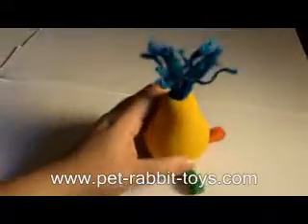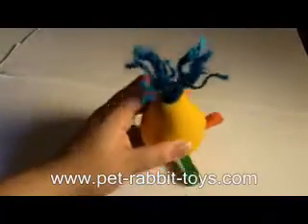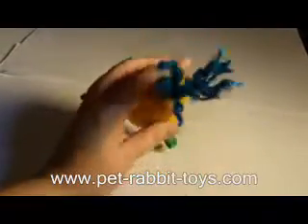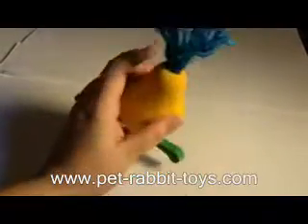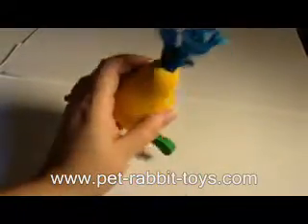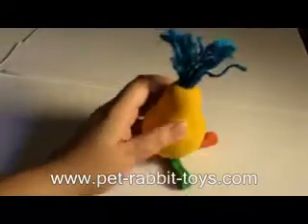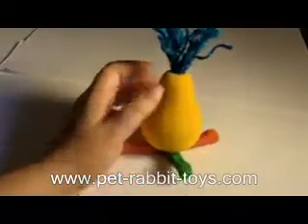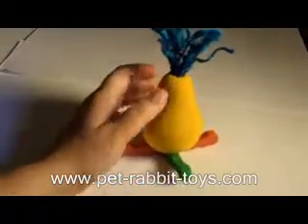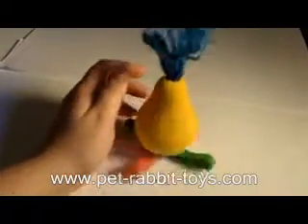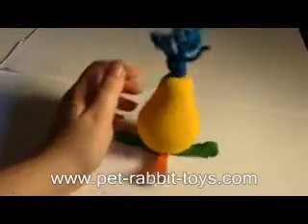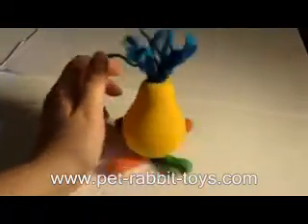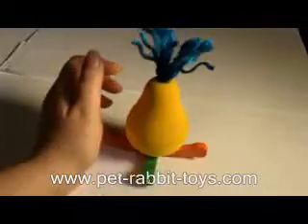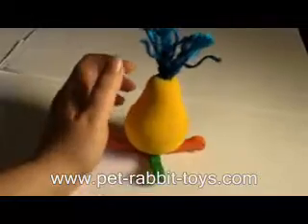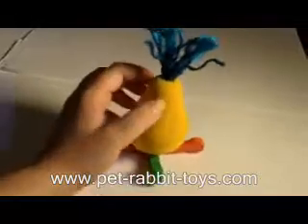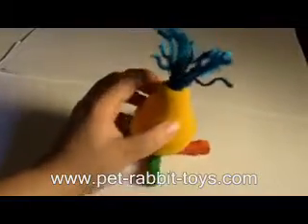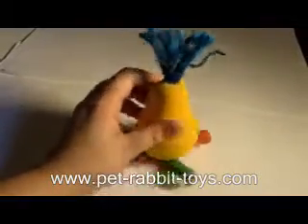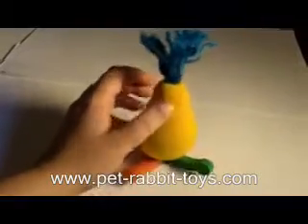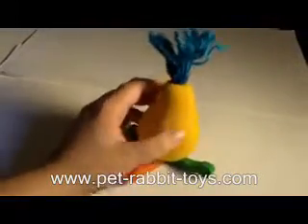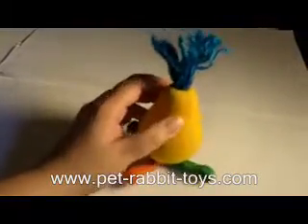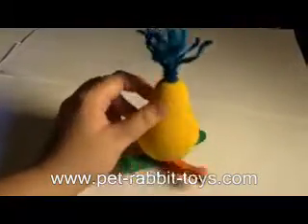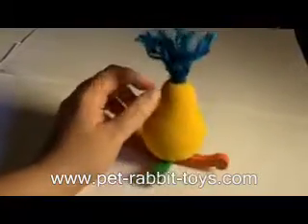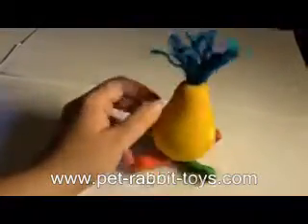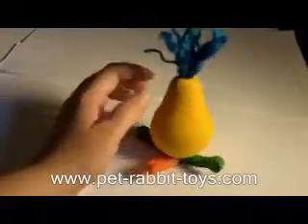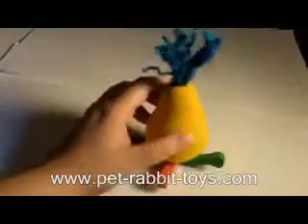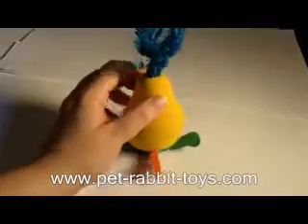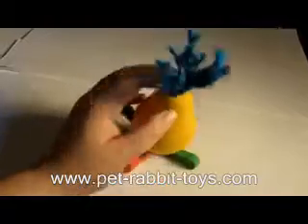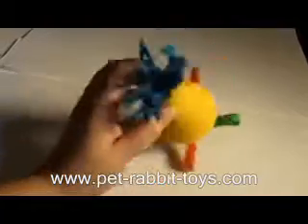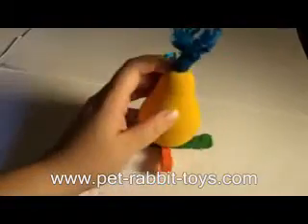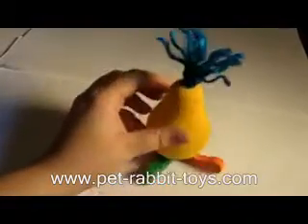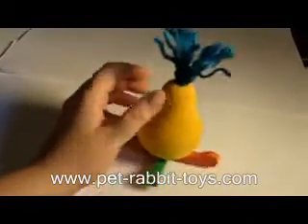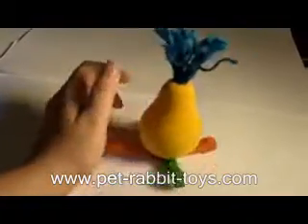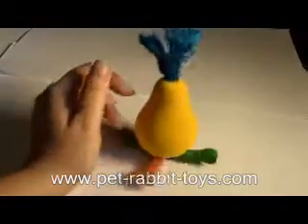And that's one of the things we look for when we make rabbit toys — we're looking for things that the rabbit feels like, 'I just got to beat this thing. I got to be able to knock it down or flip it over or whatever the purpose is.'